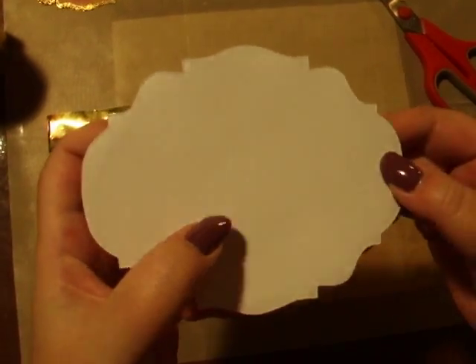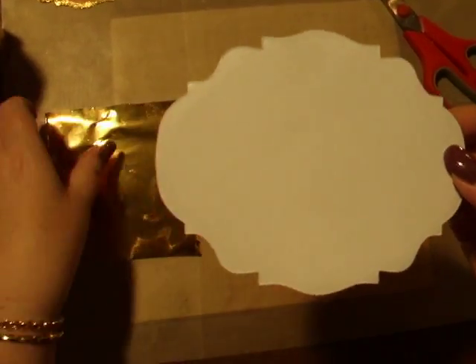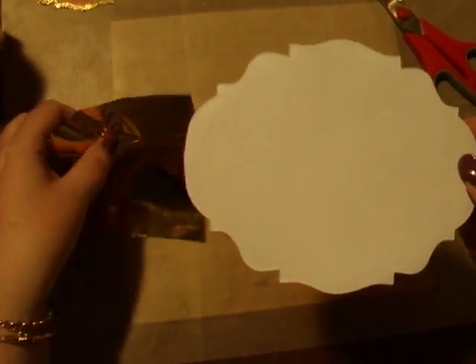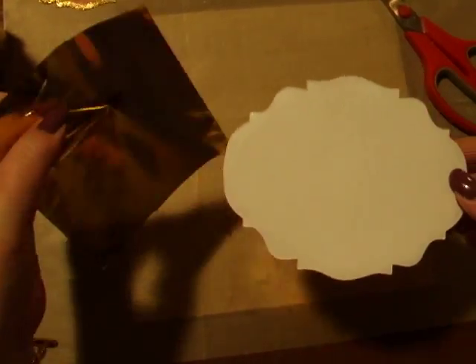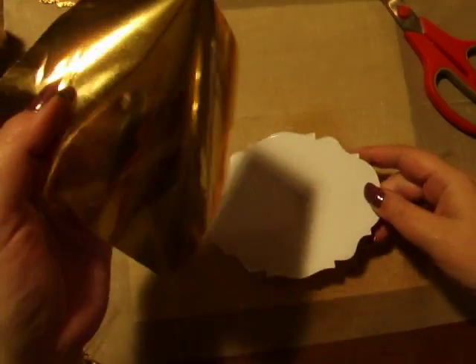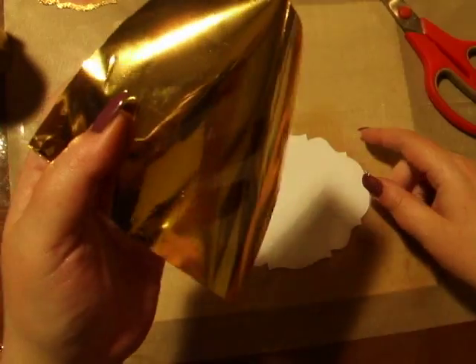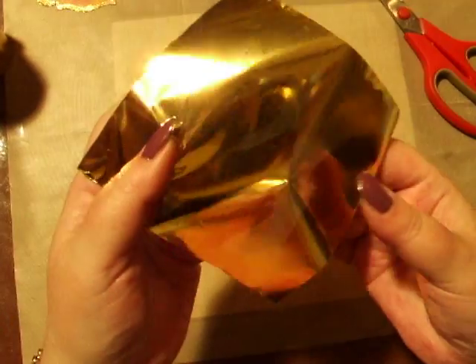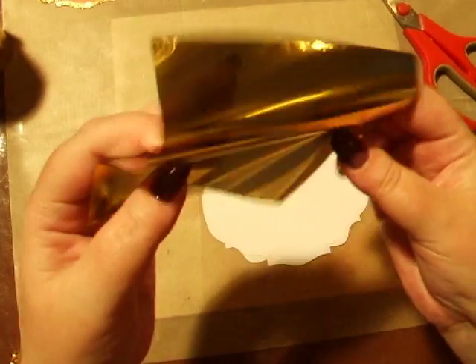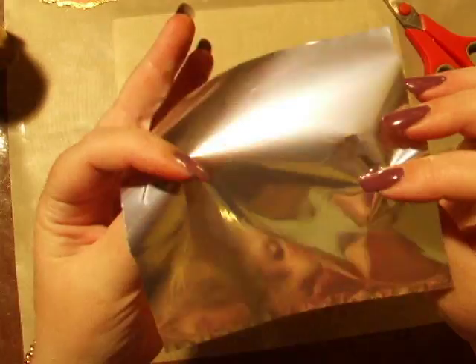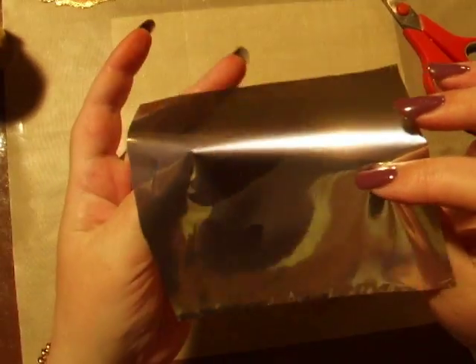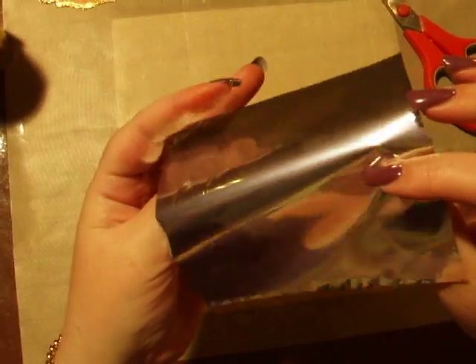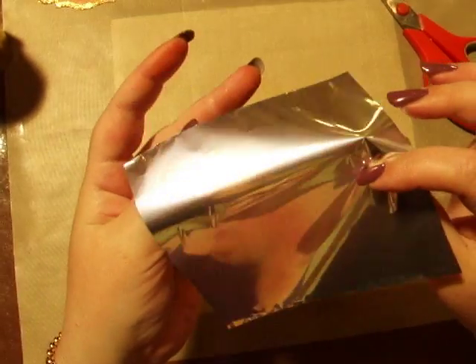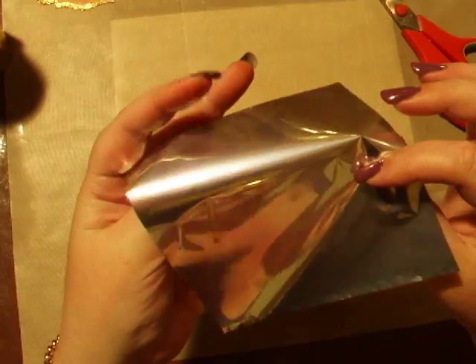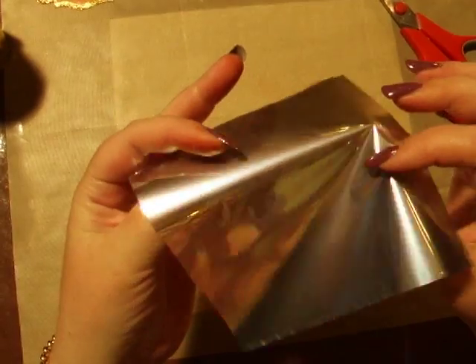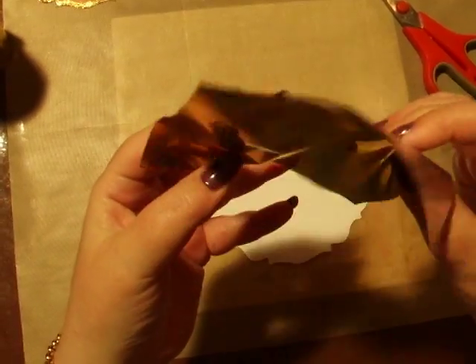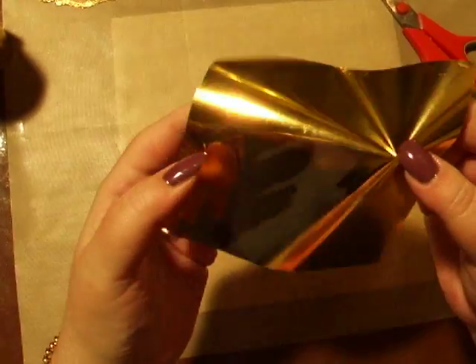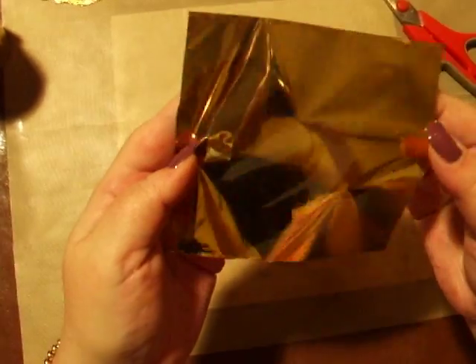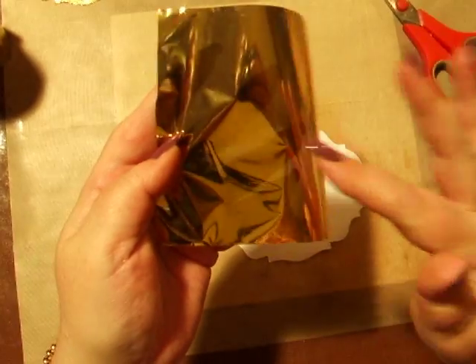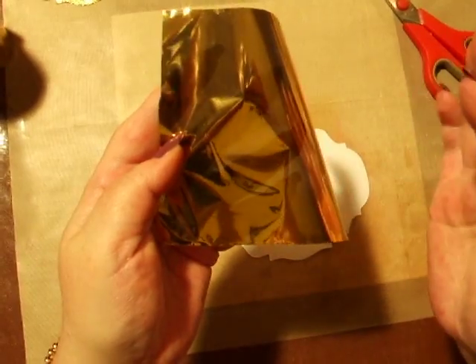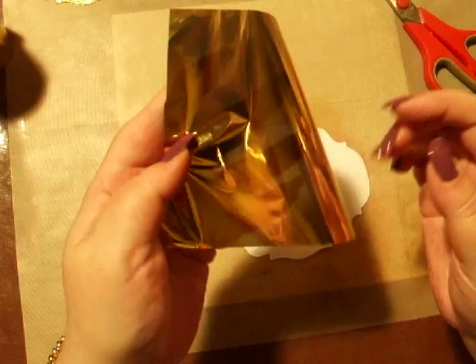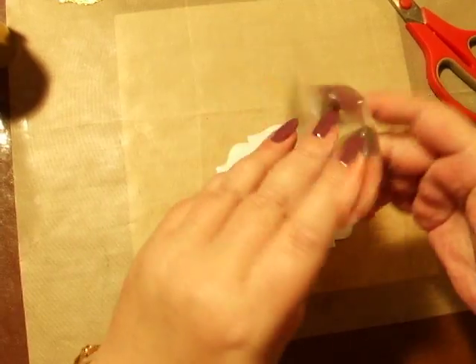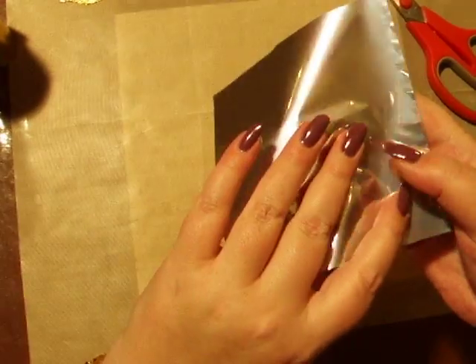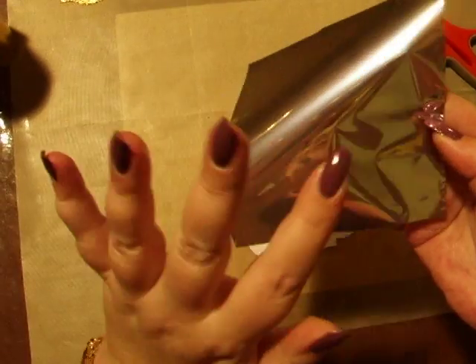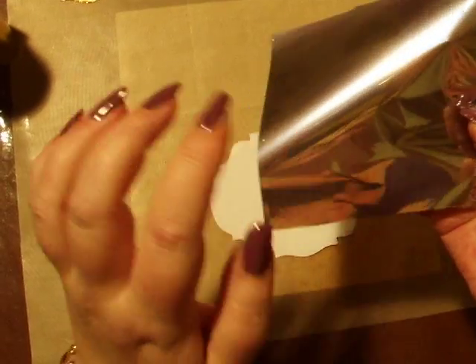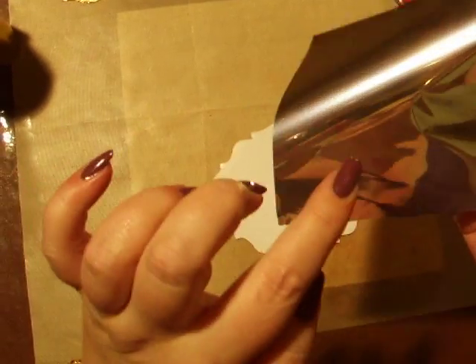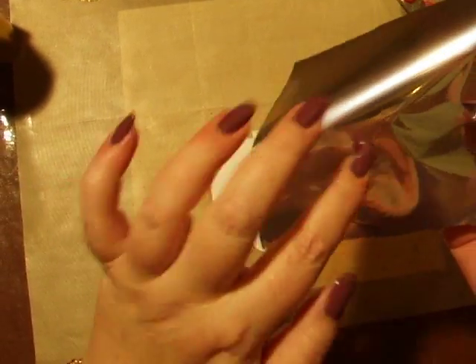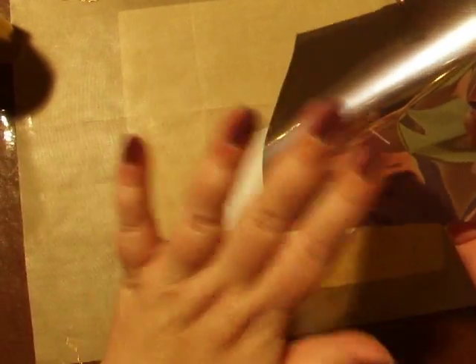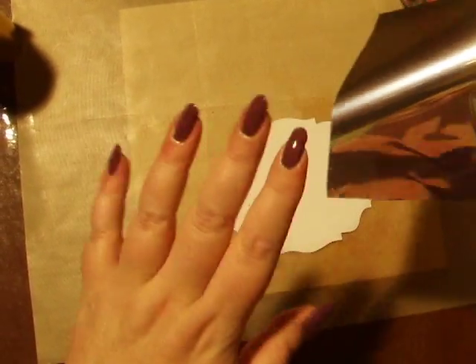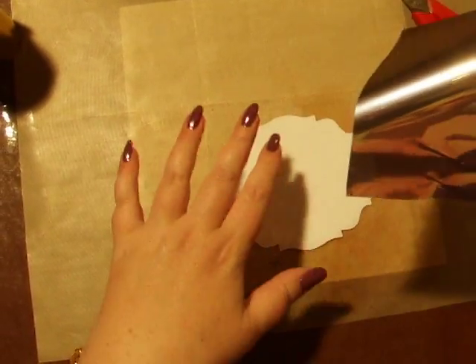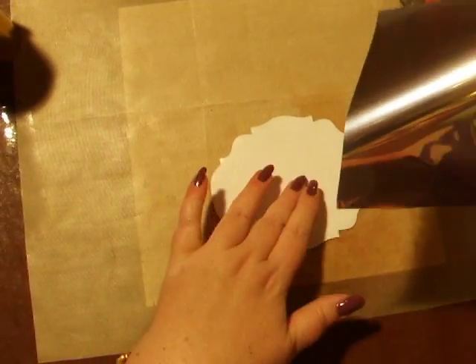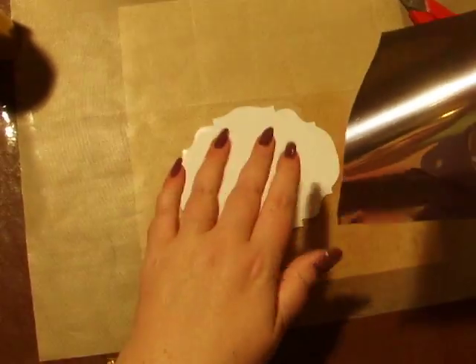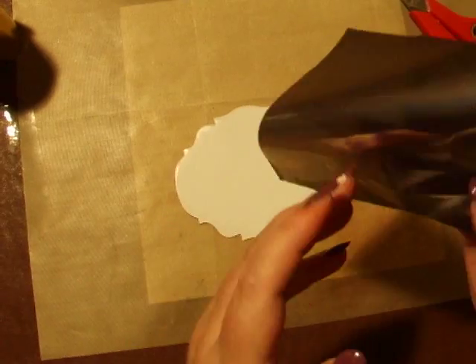The gold foil, as you can see, is gold on the top but silver underneath. Always use it colour side up, because the silver side is the part that will stick to the actual glue.